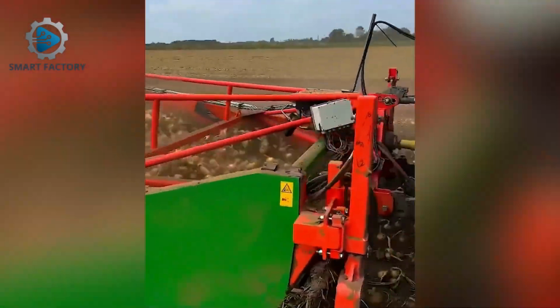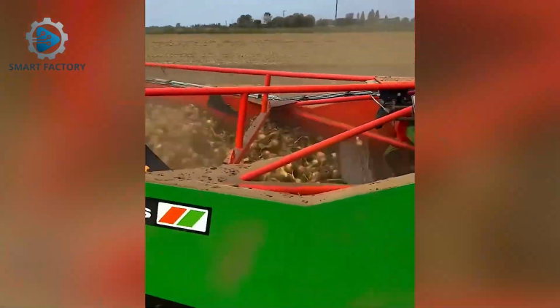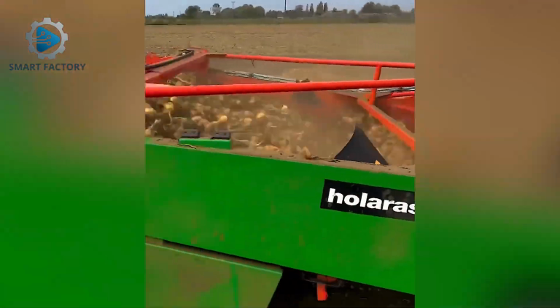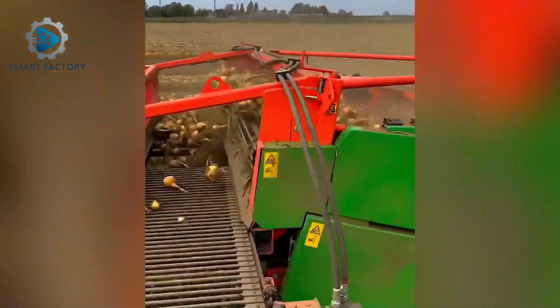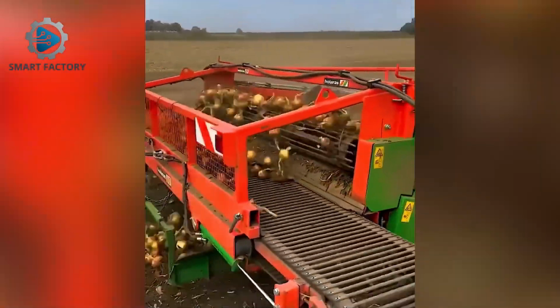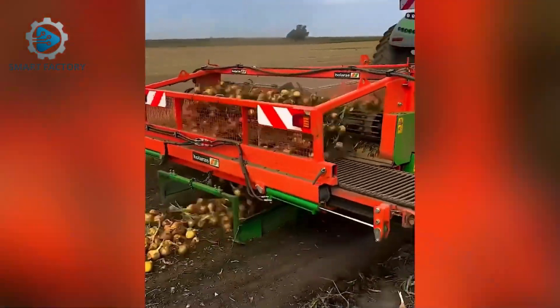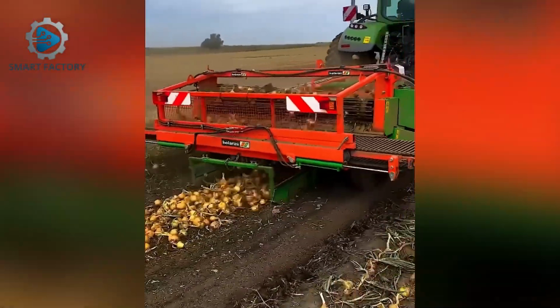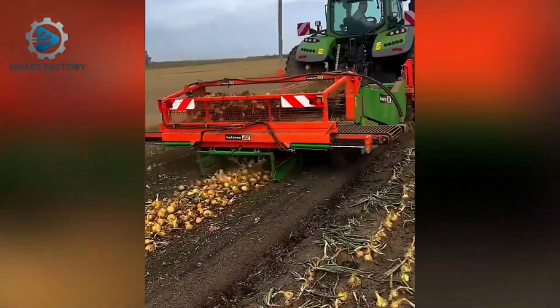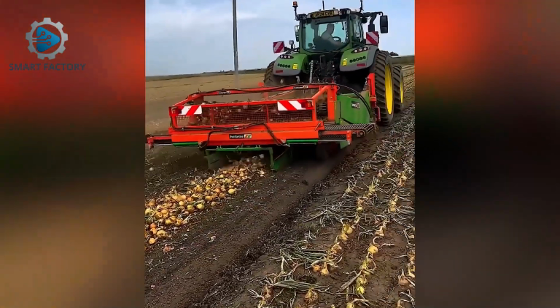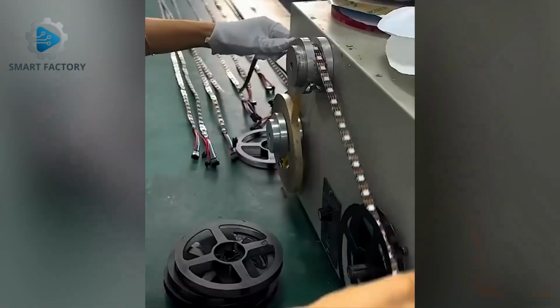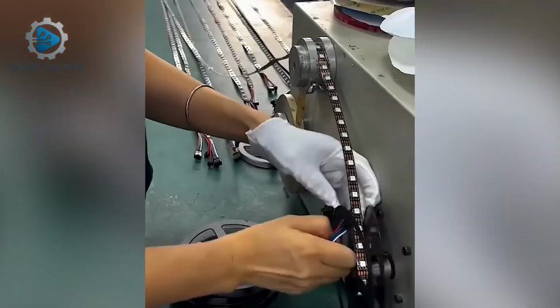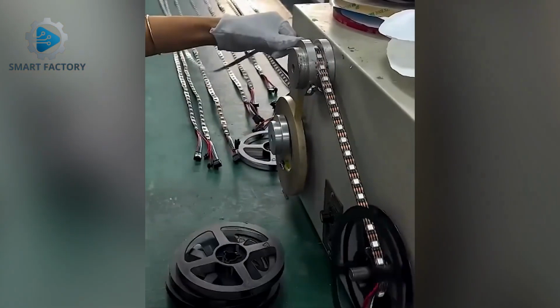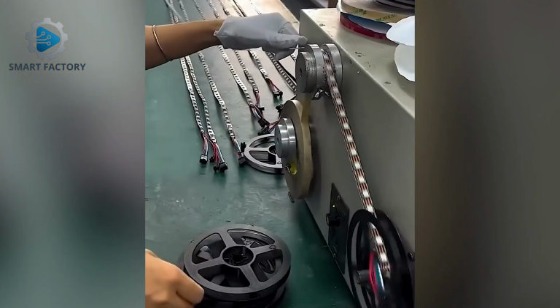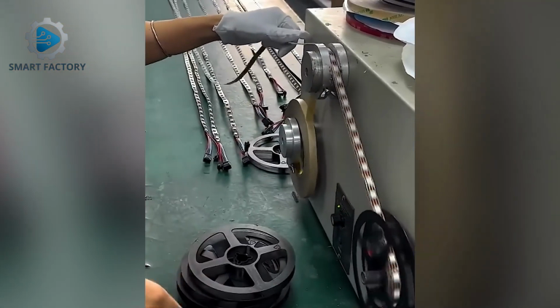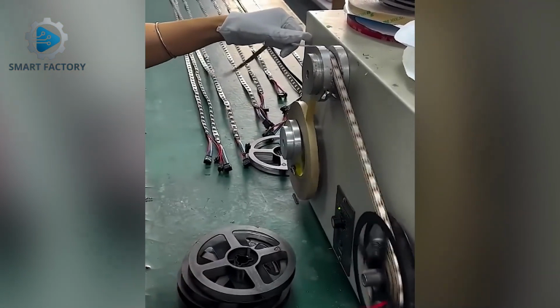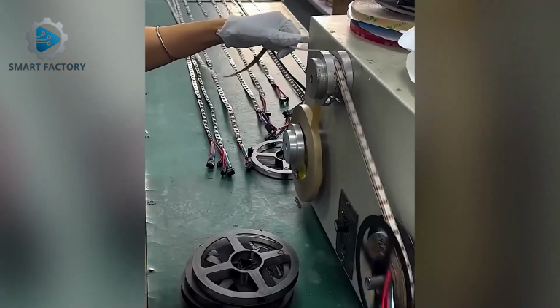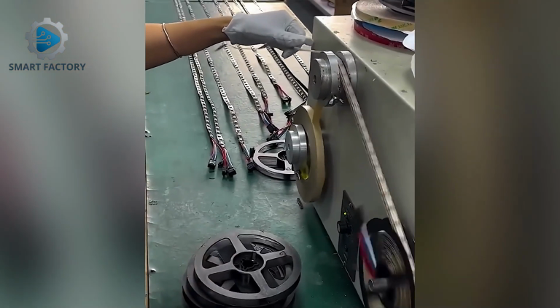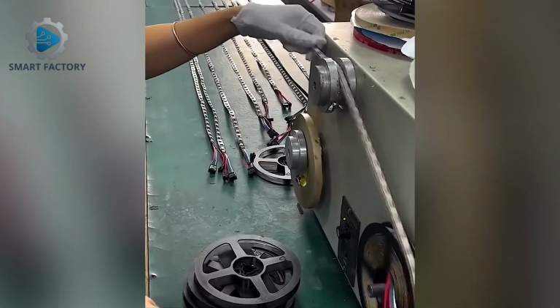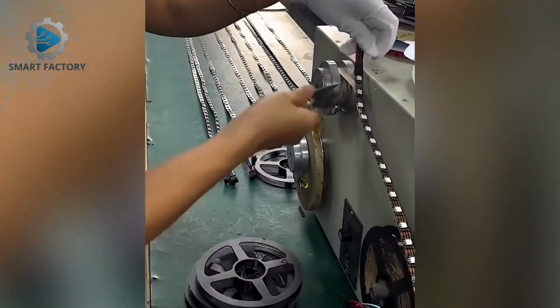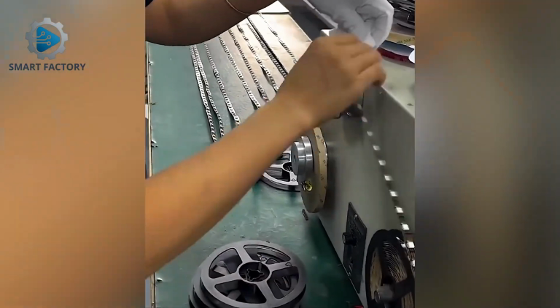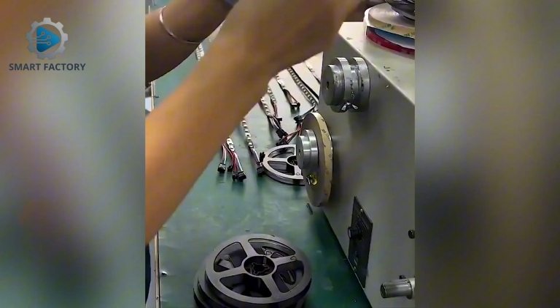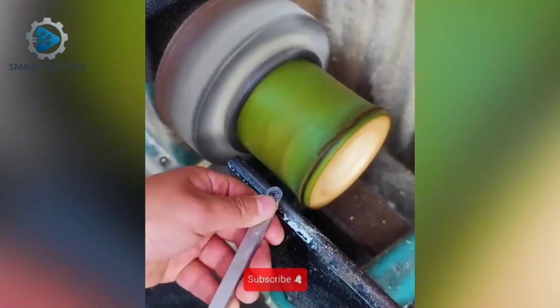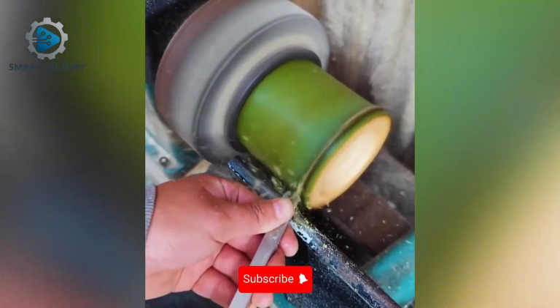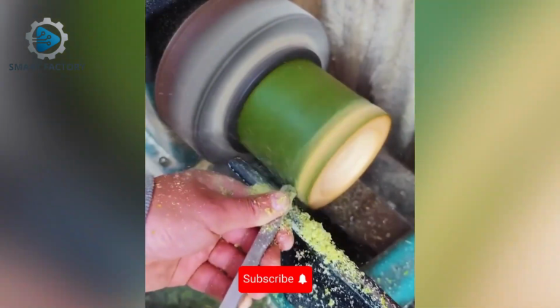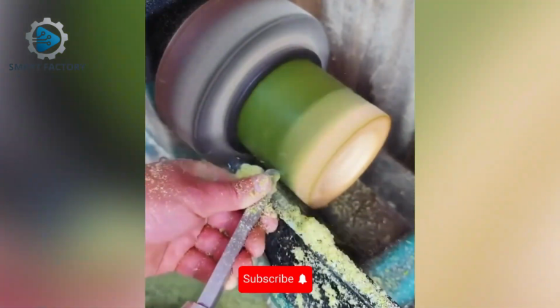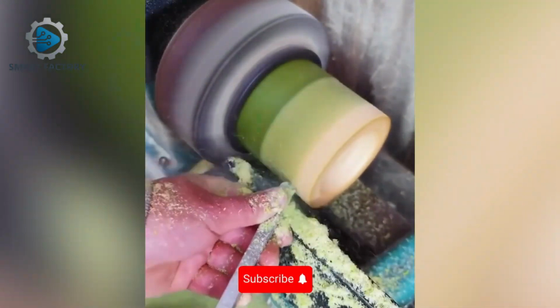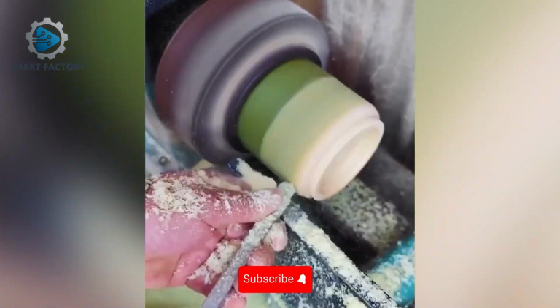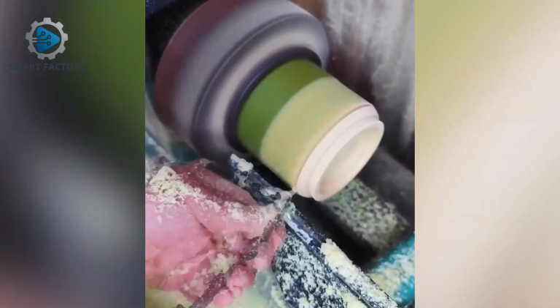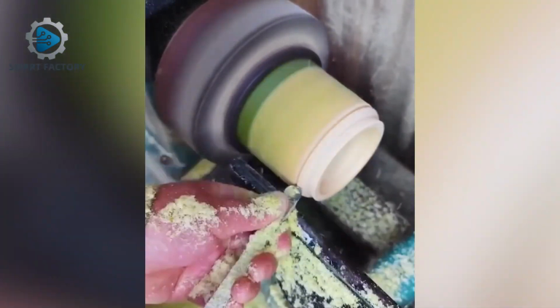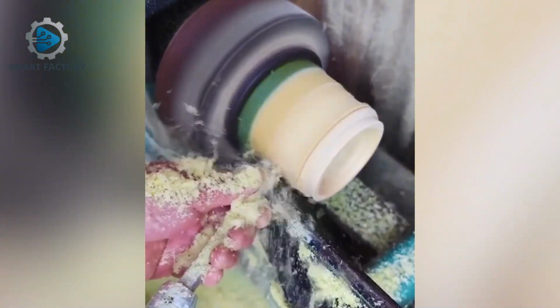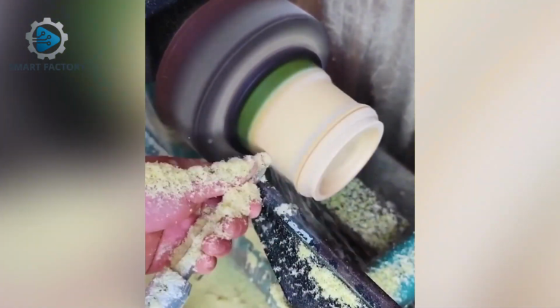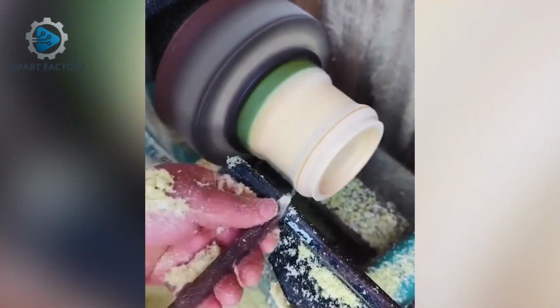Onion planting in California now fully done by machines. Bamboo turned into drinking cups in seconds — pure craftsmanship.